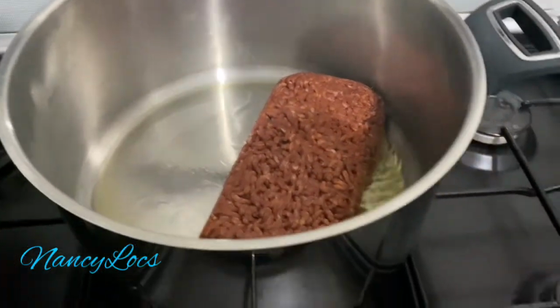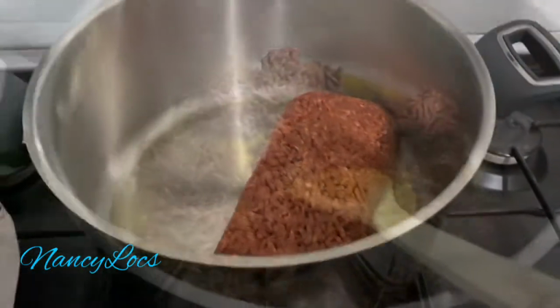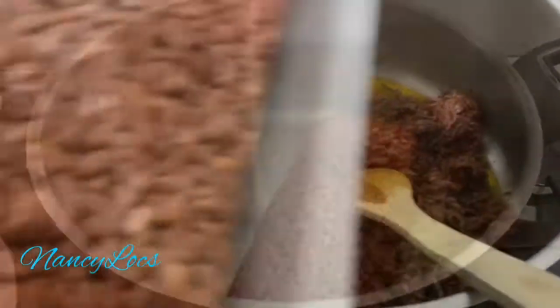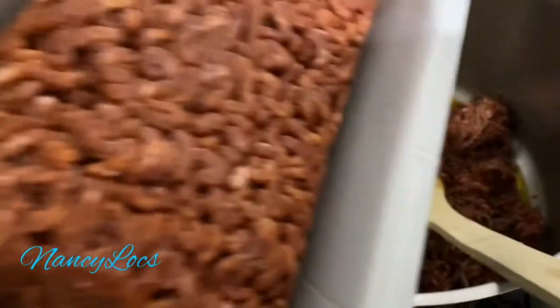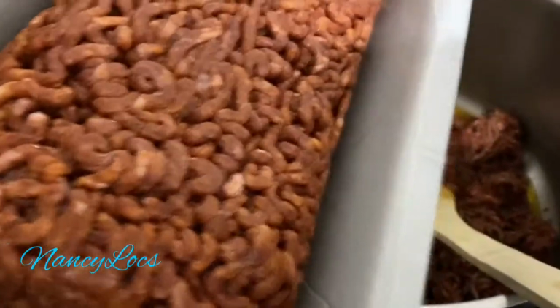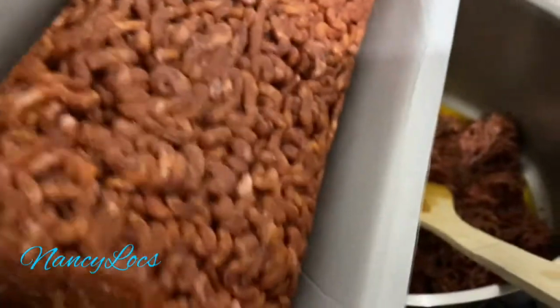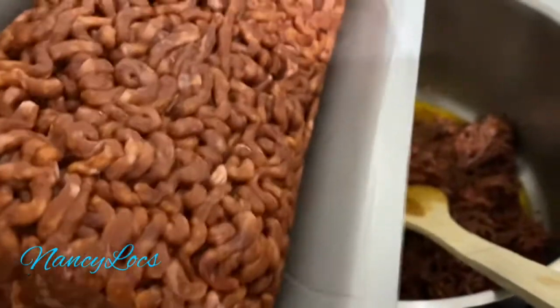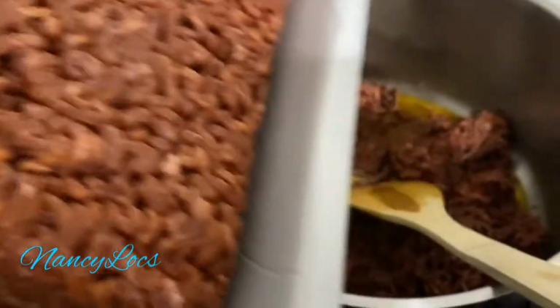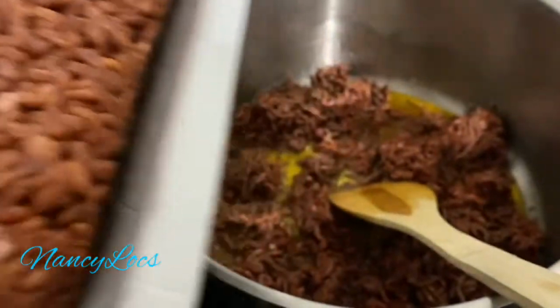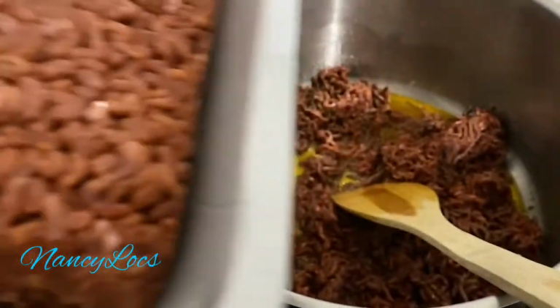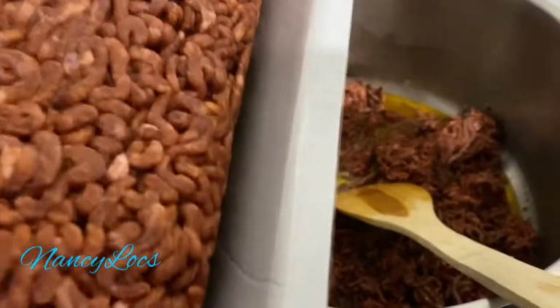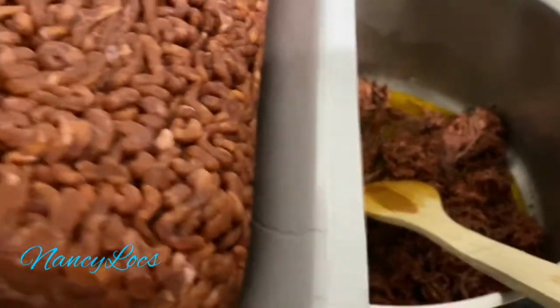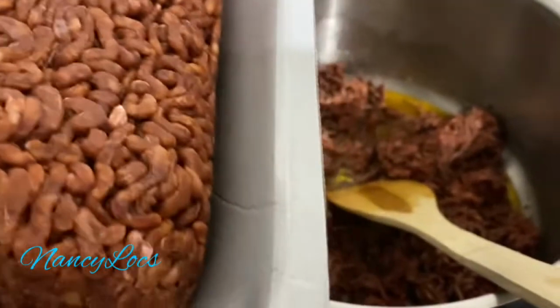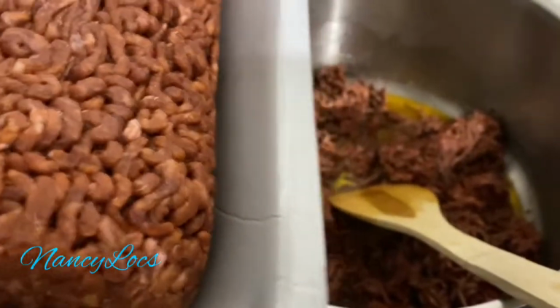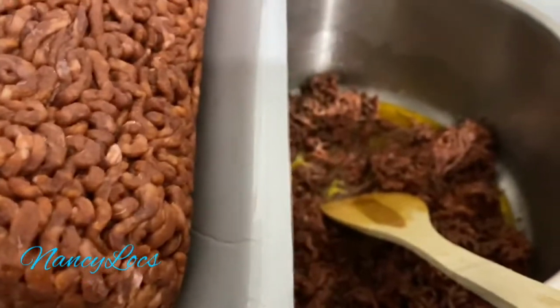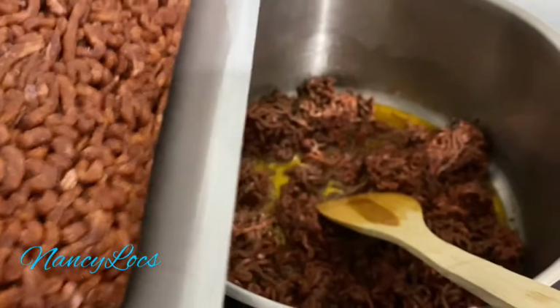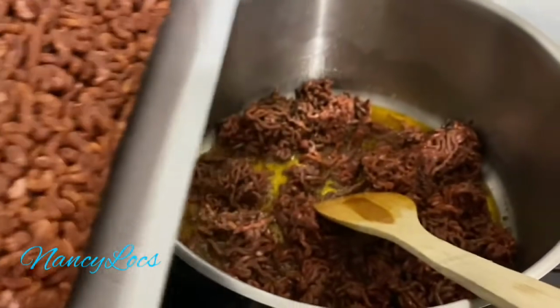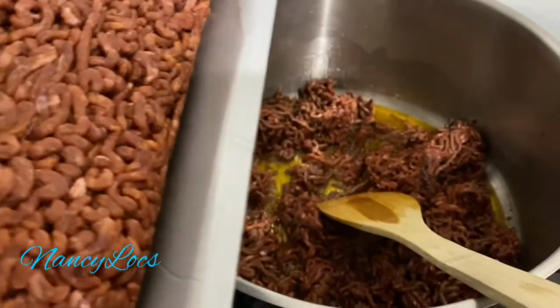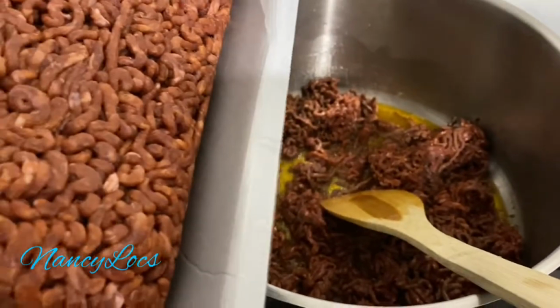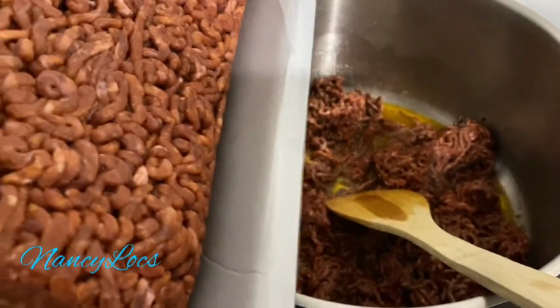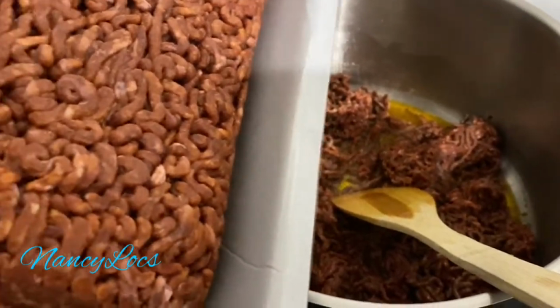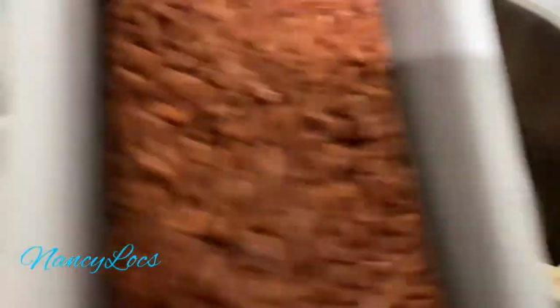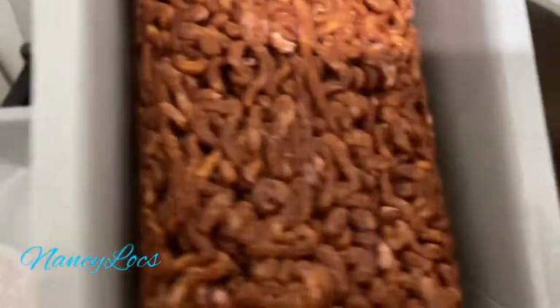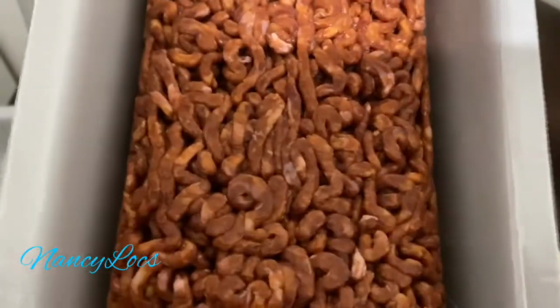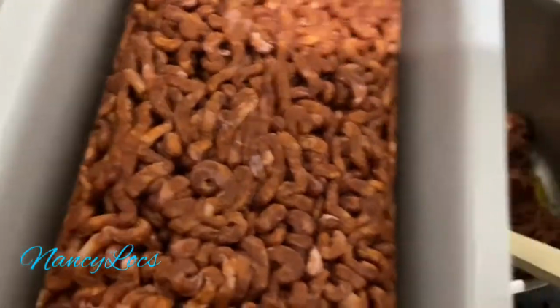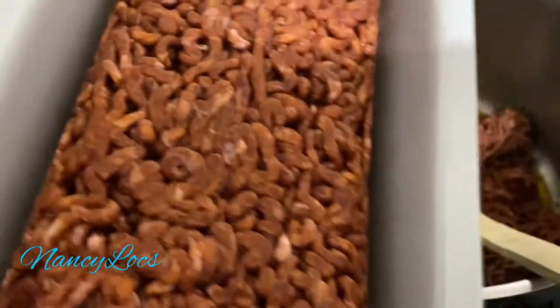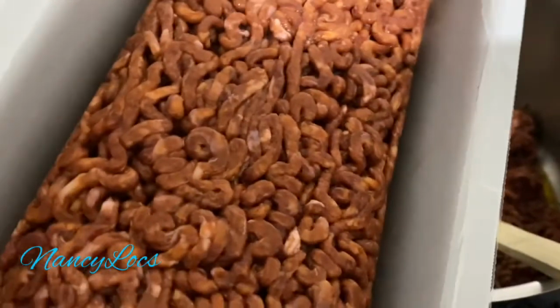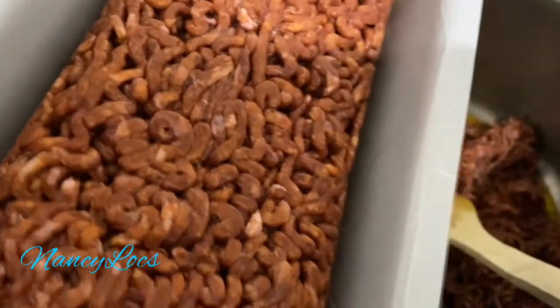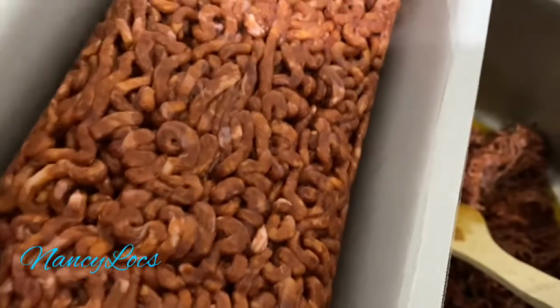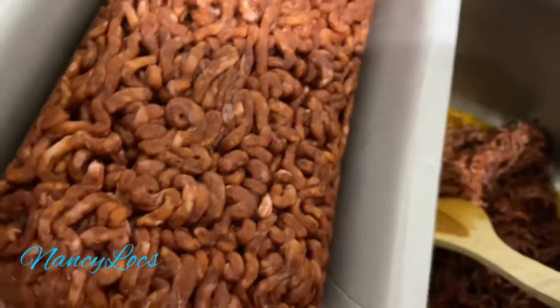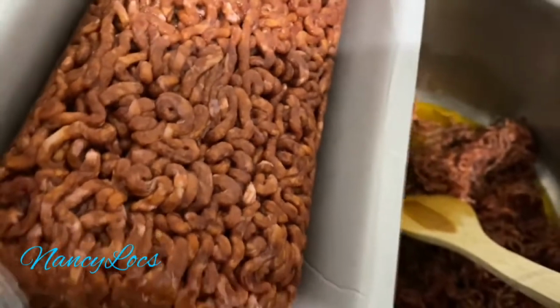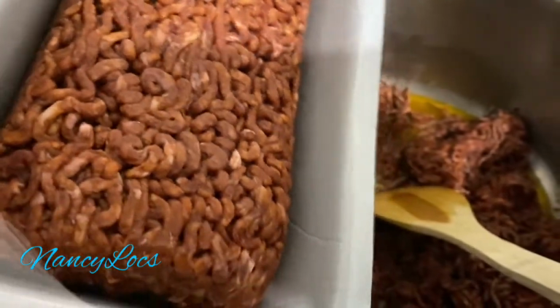I'll add in my second pack — I always cook a little bit more than what we need, then I store the rest in the fridge.